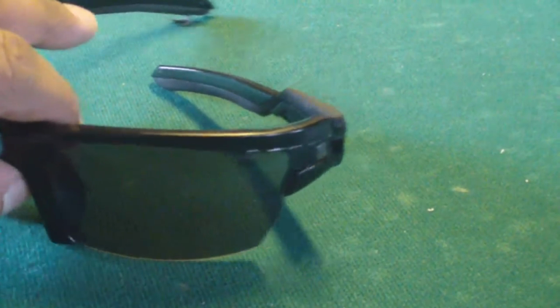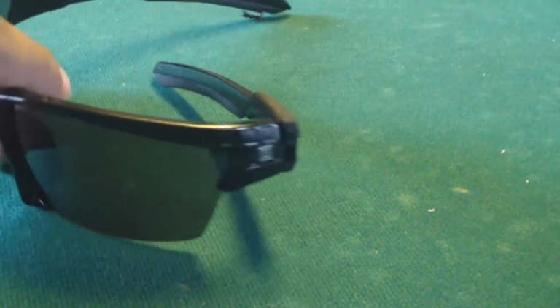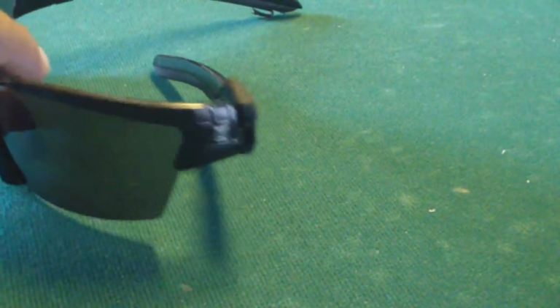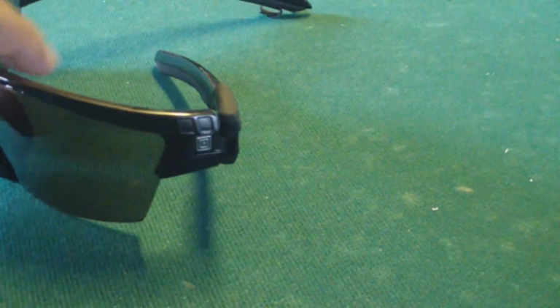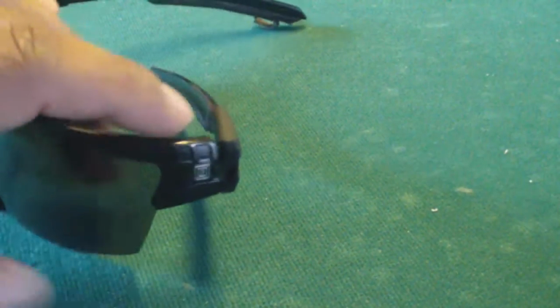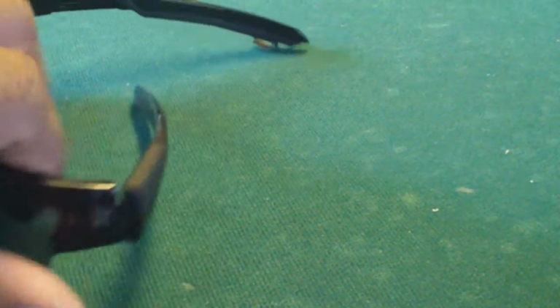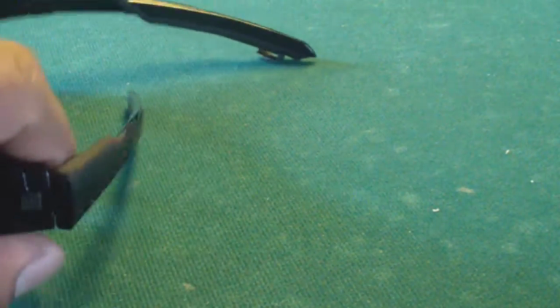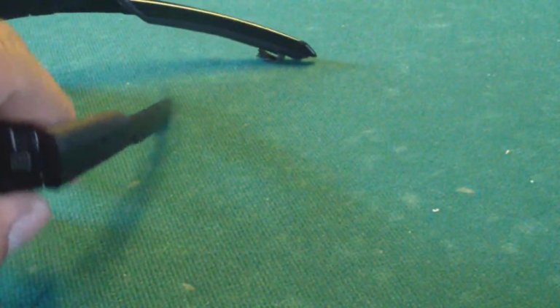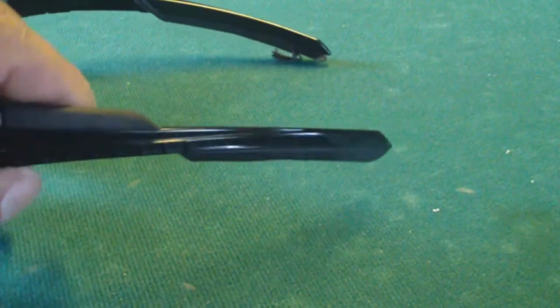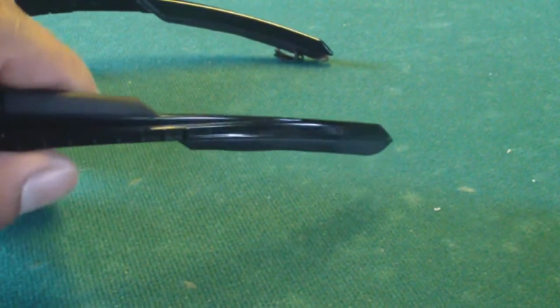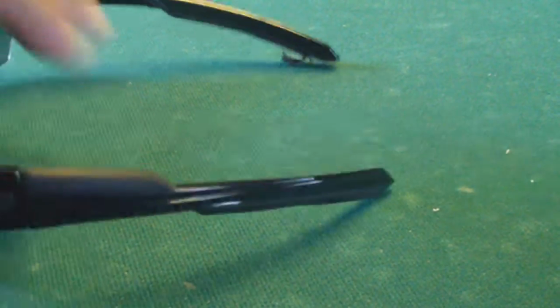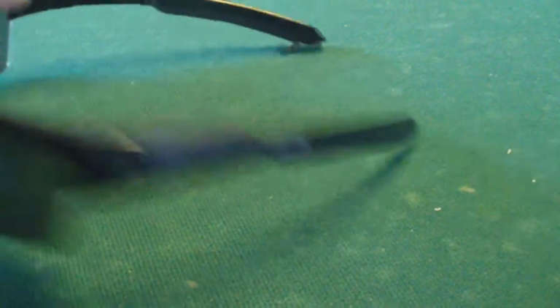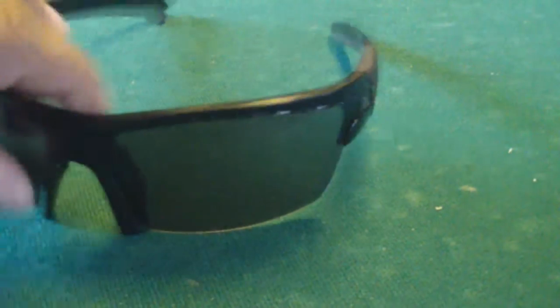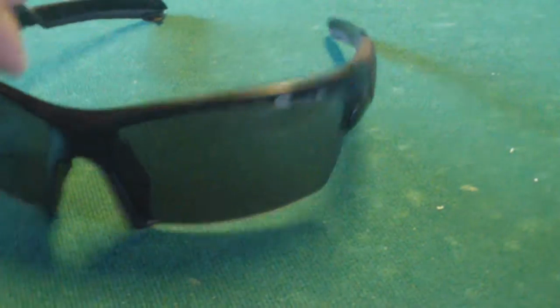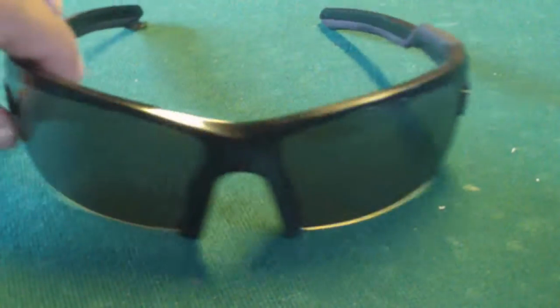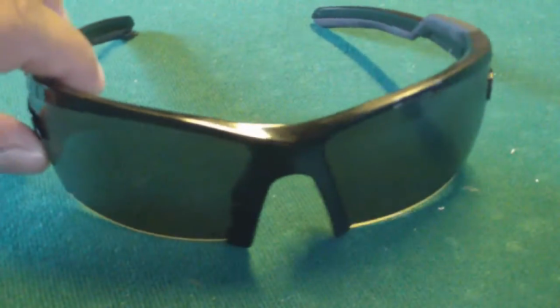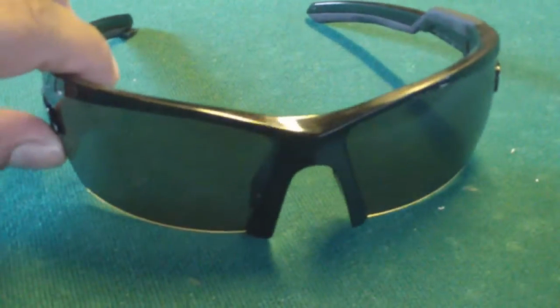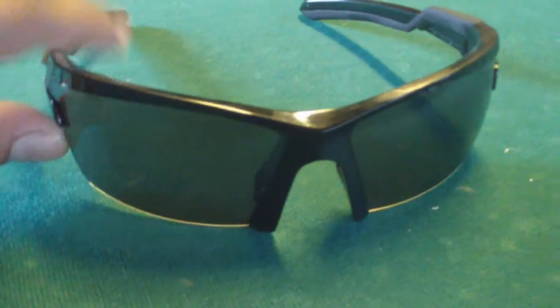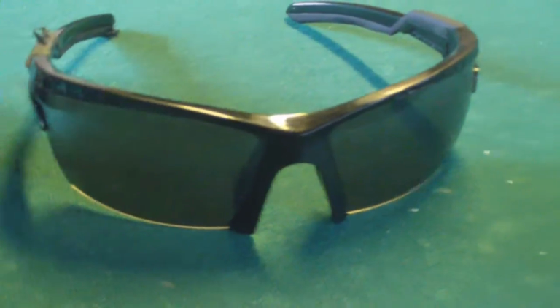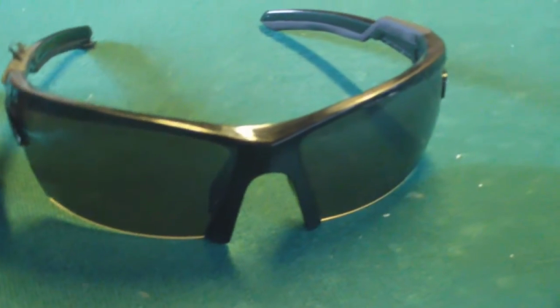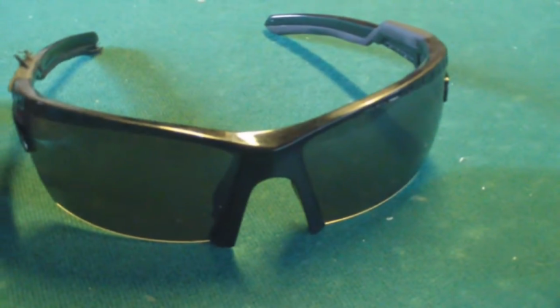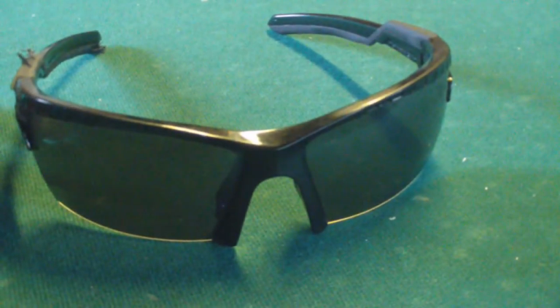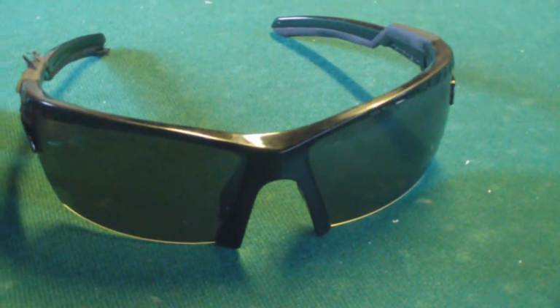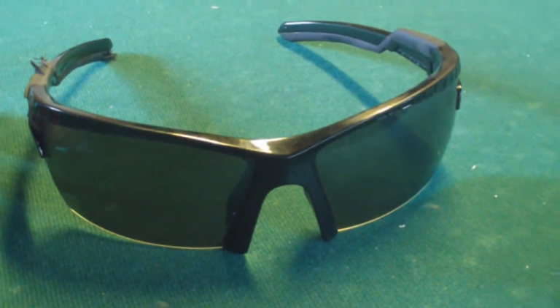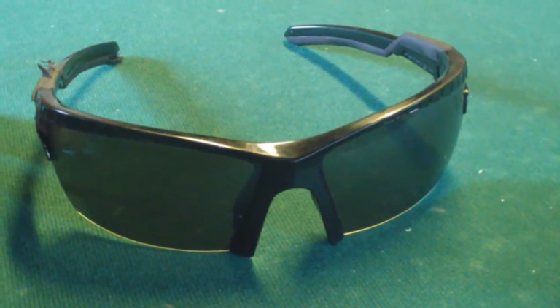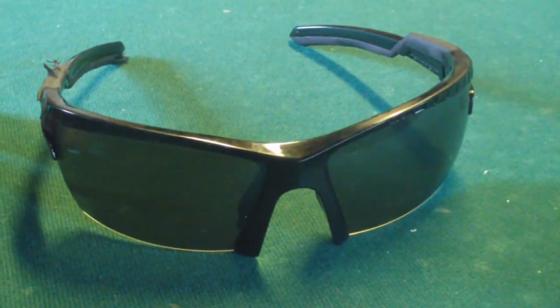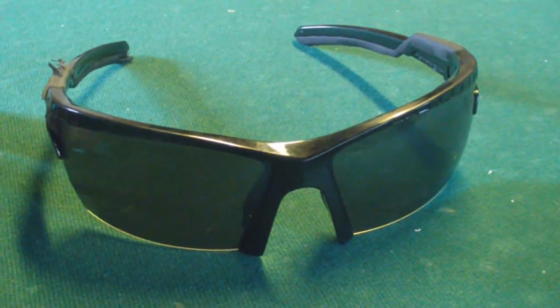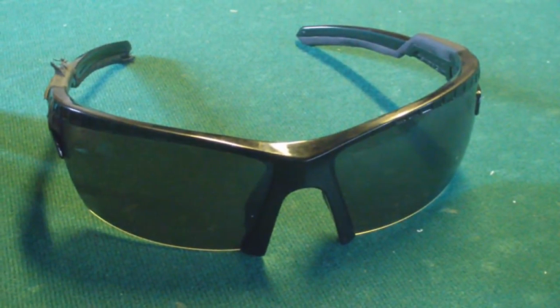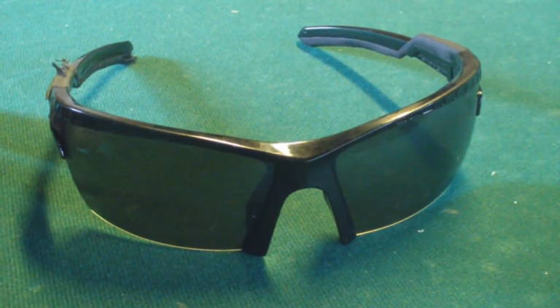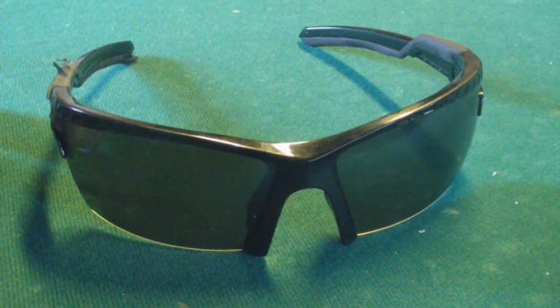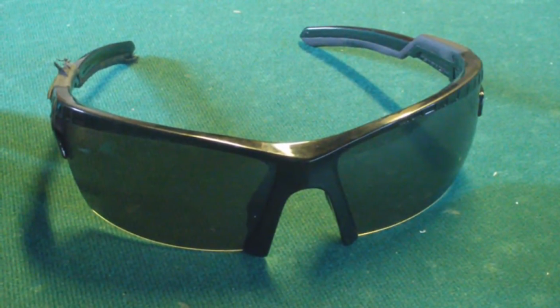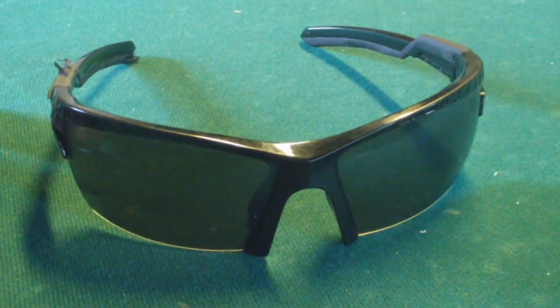Anyhow, I just wanted to share with you guys these 511 sunglasses.